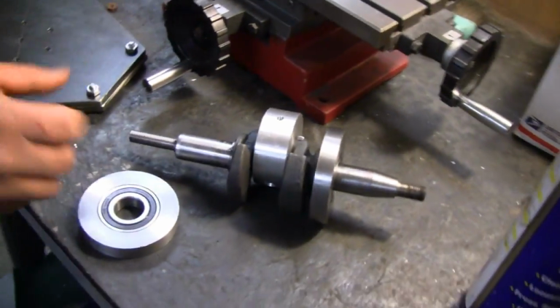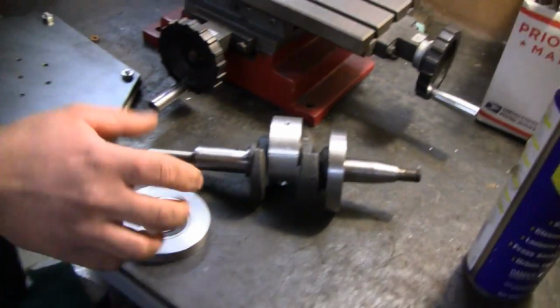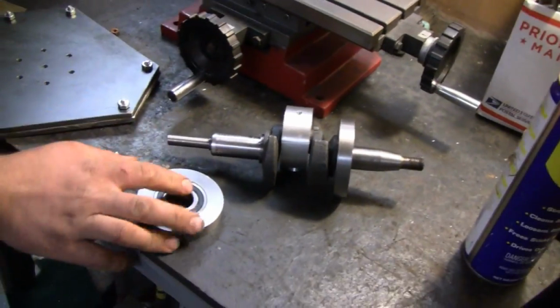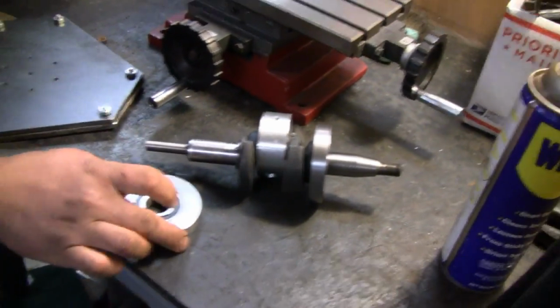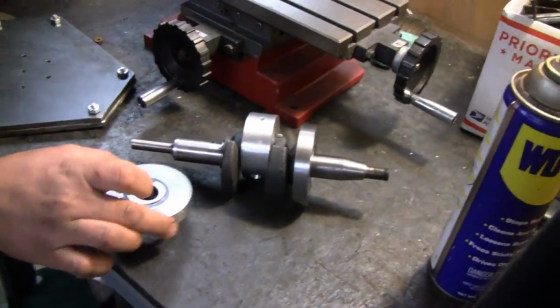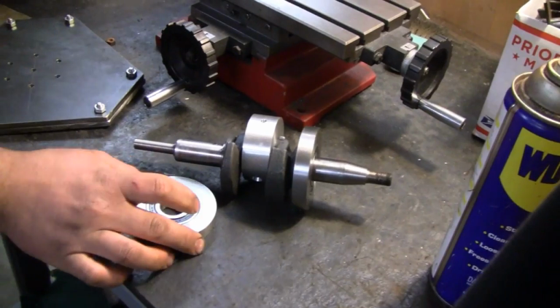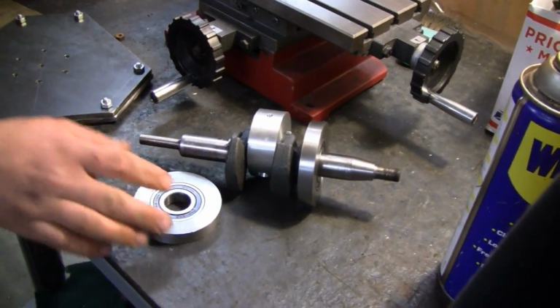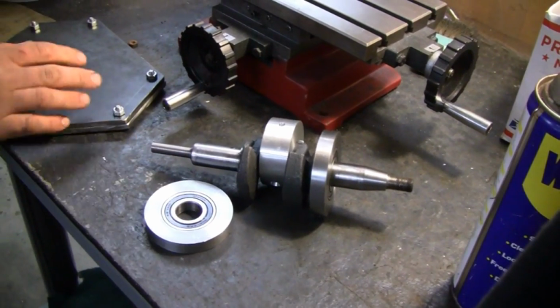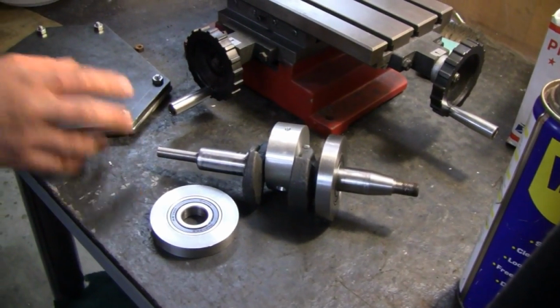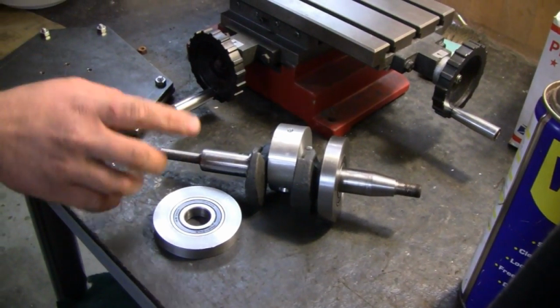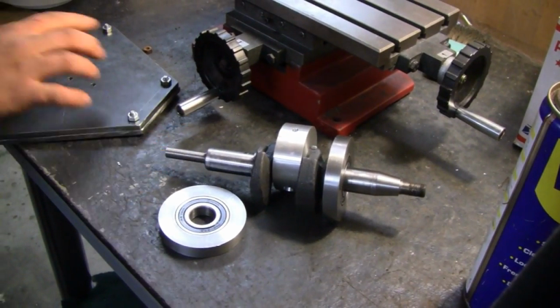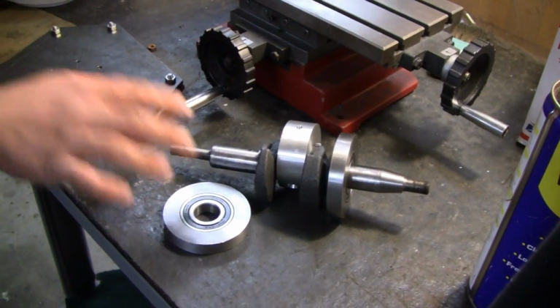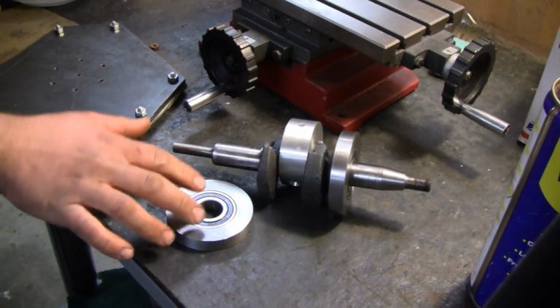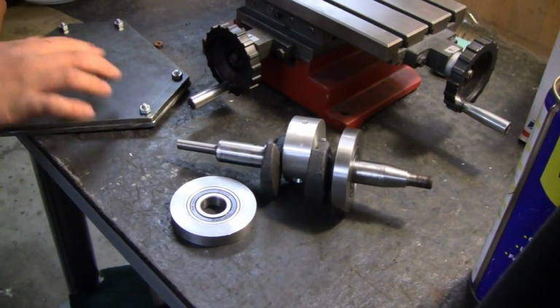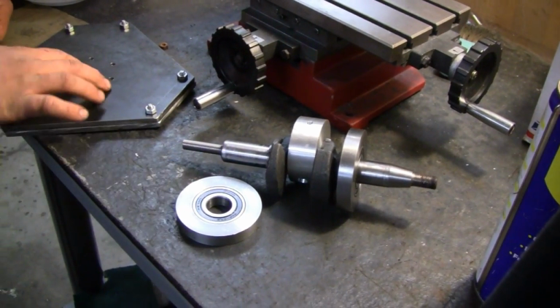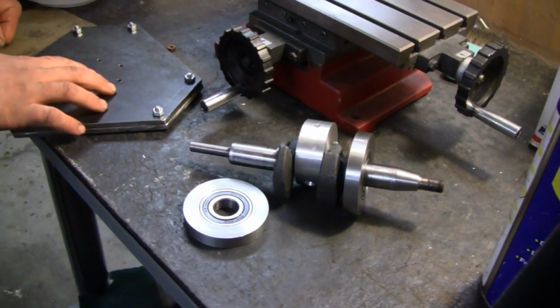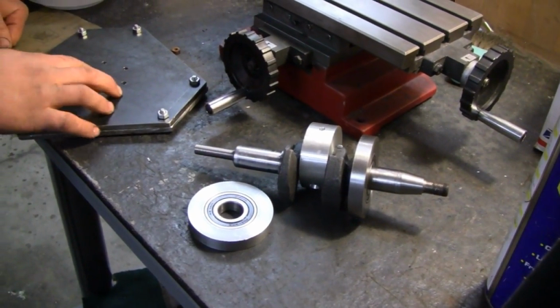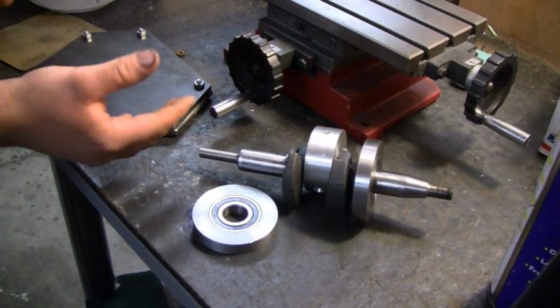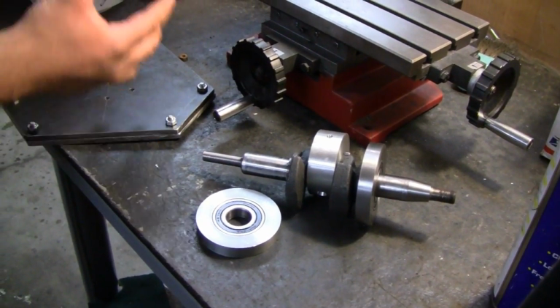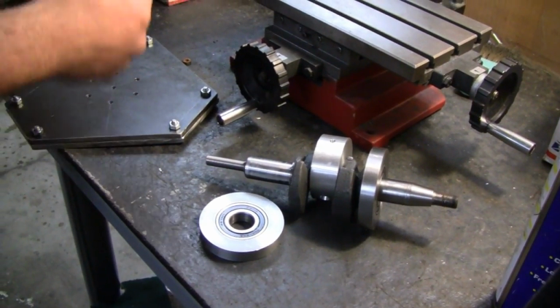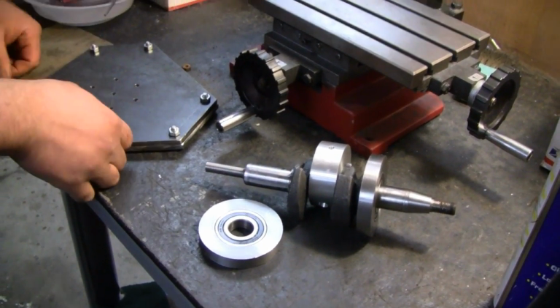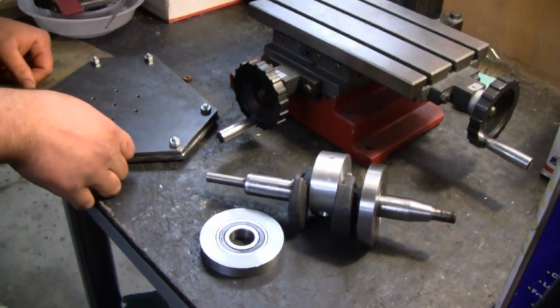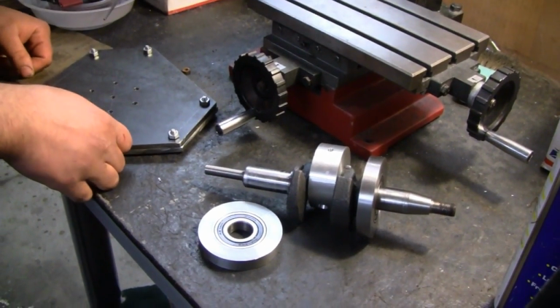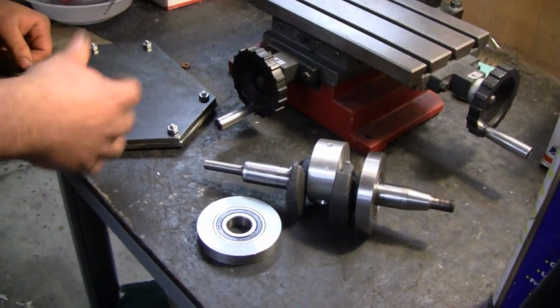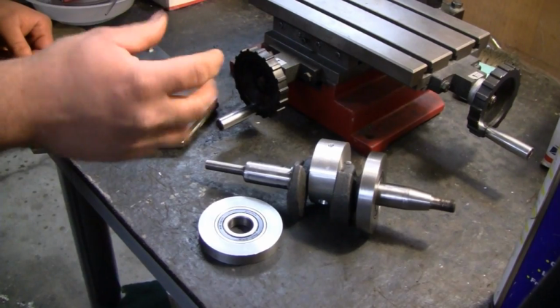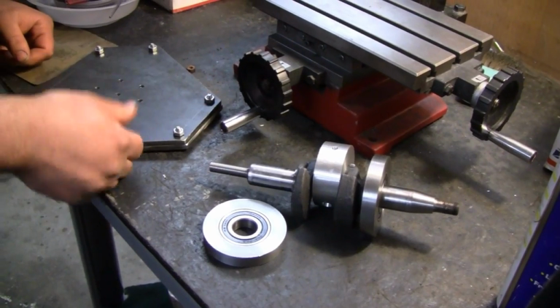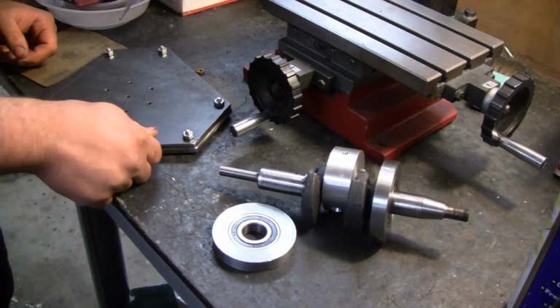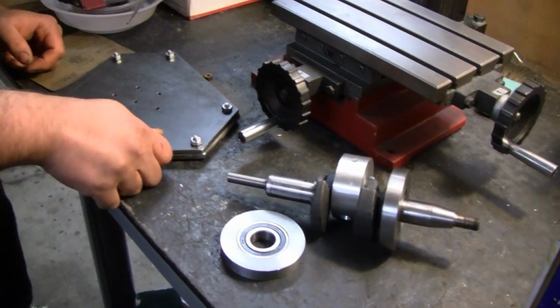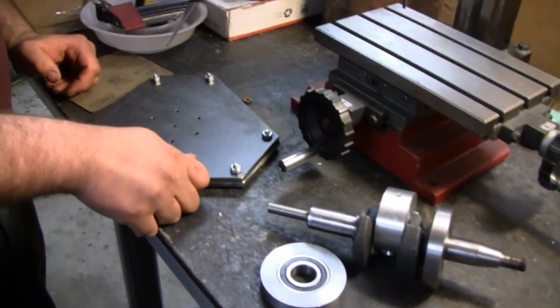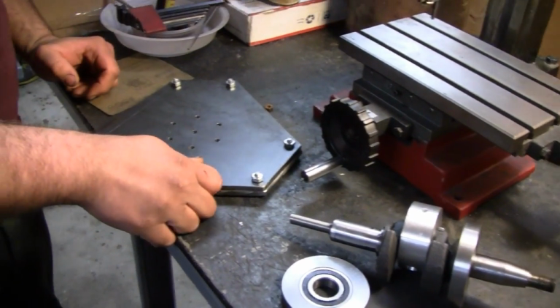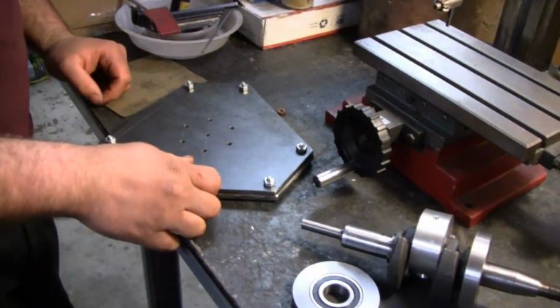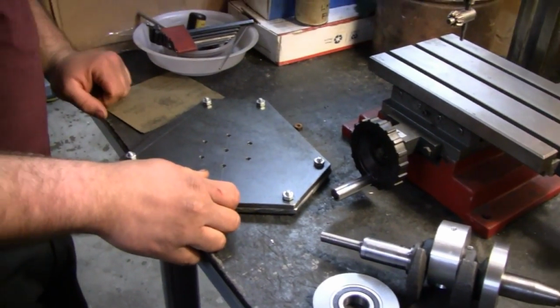Get the two bearings done. If we get both of these mounted on here tonight and assembled and have a spinning crankshaft in a block, I'll be really happy.